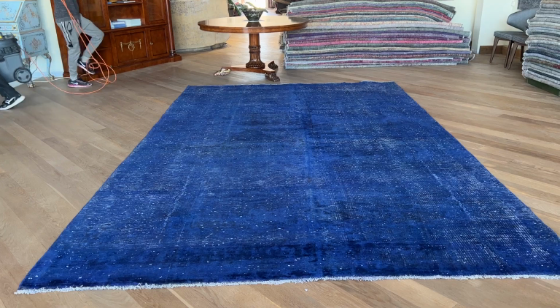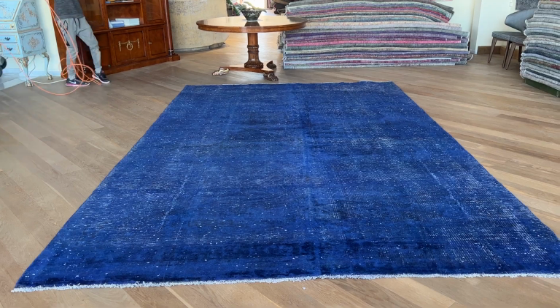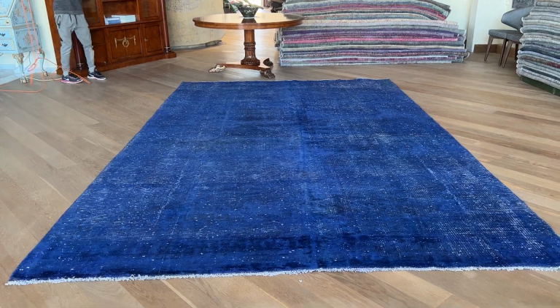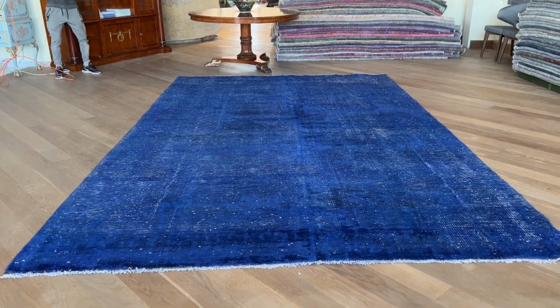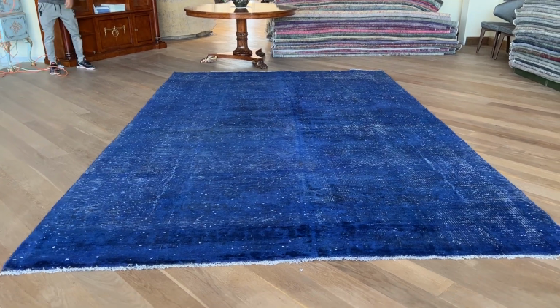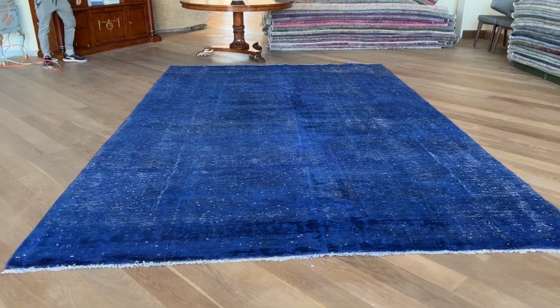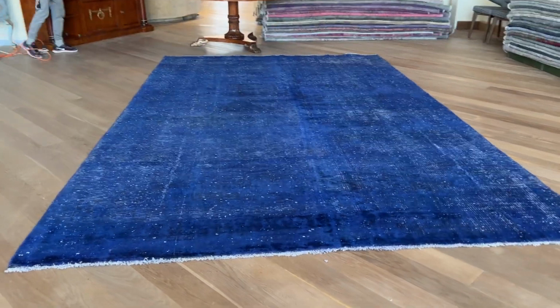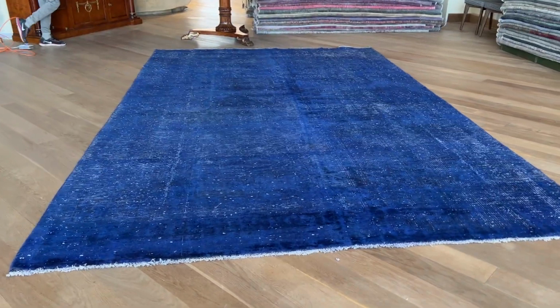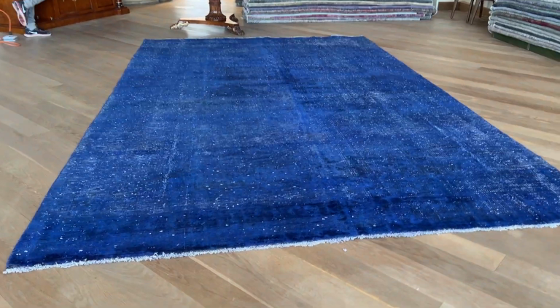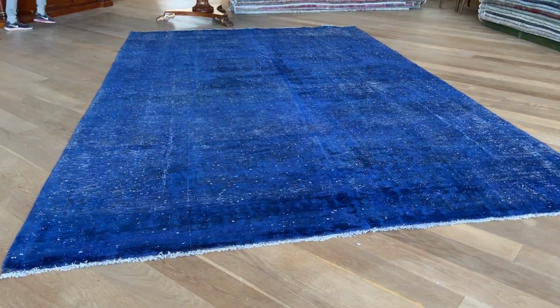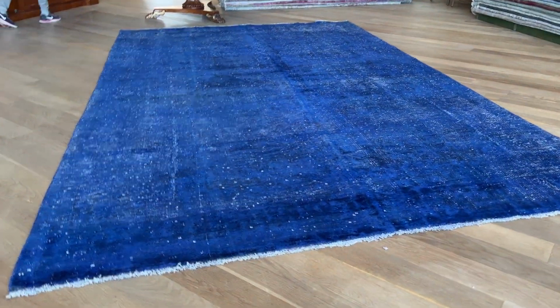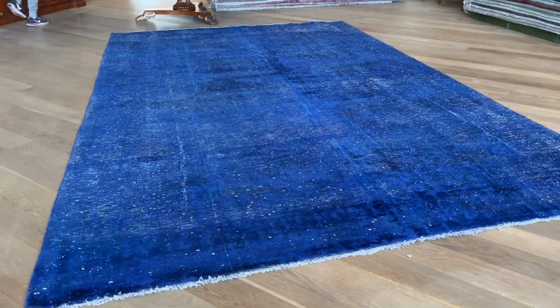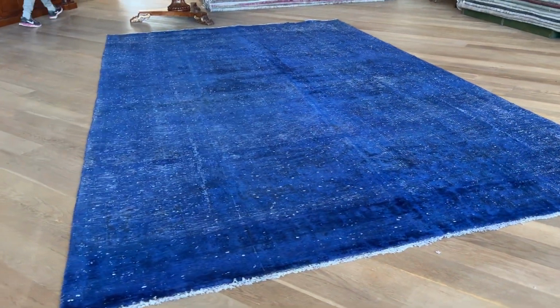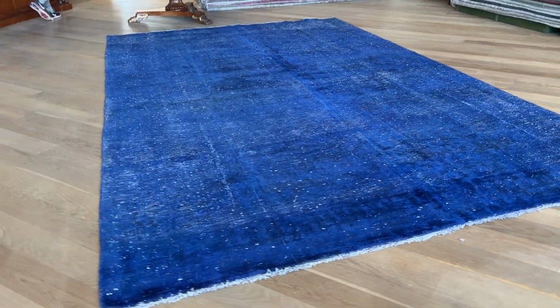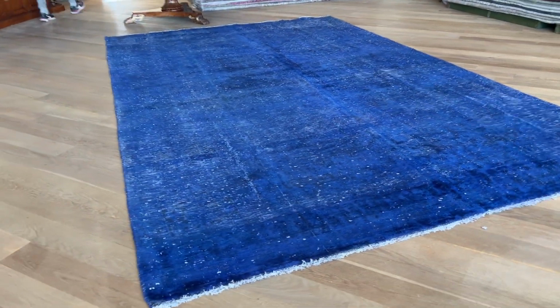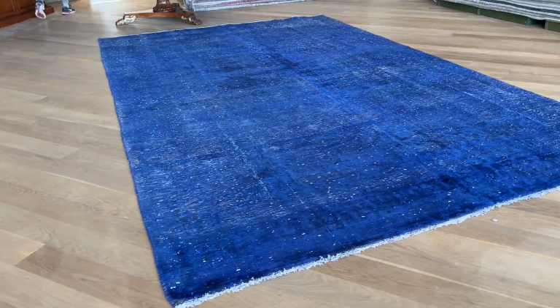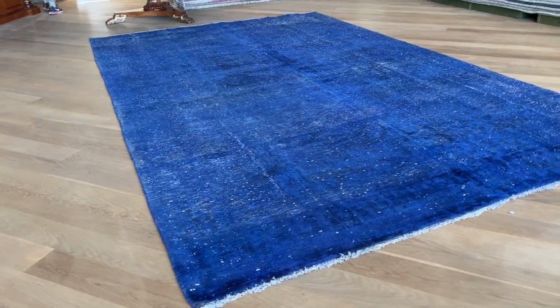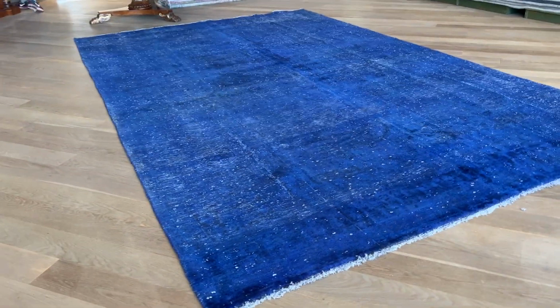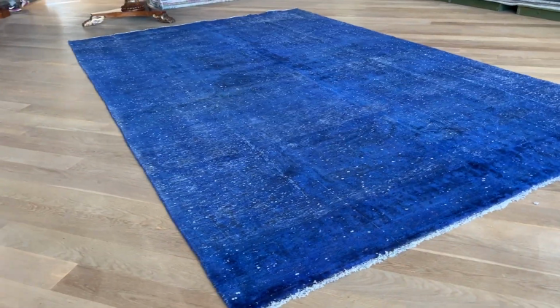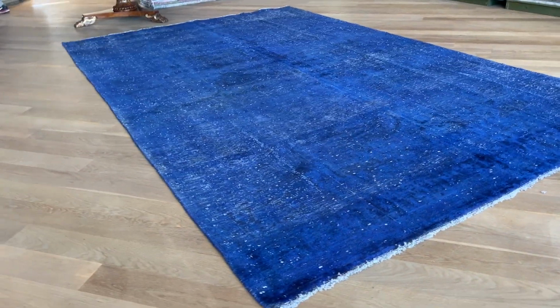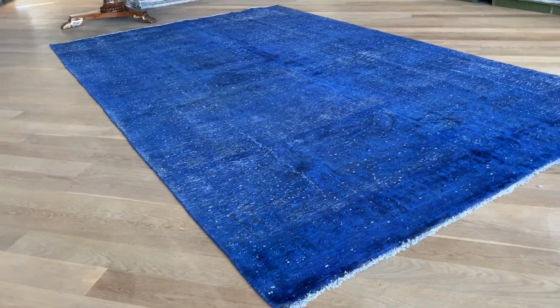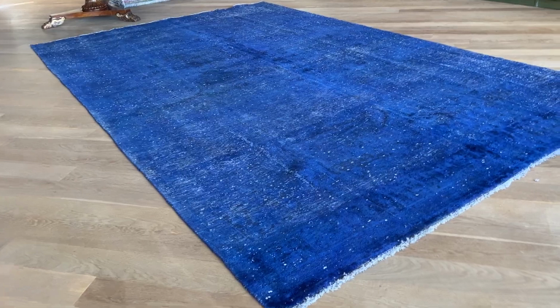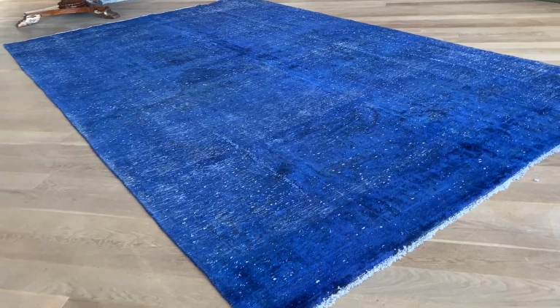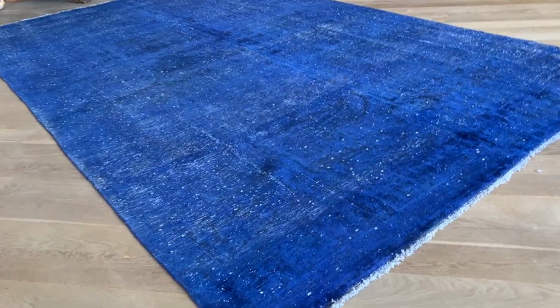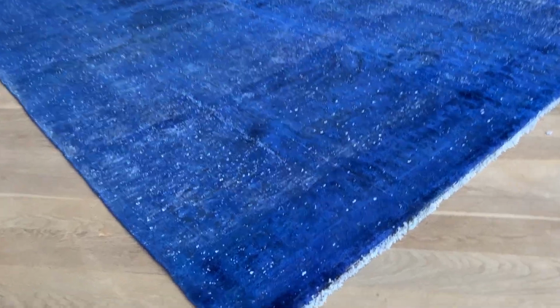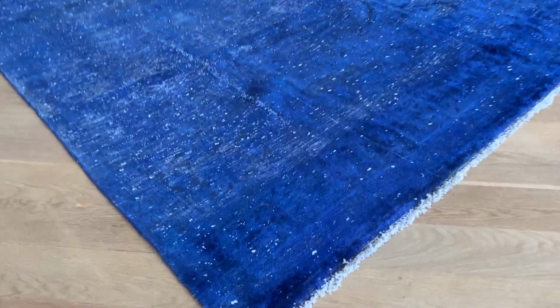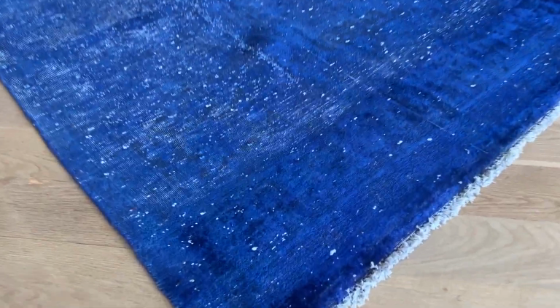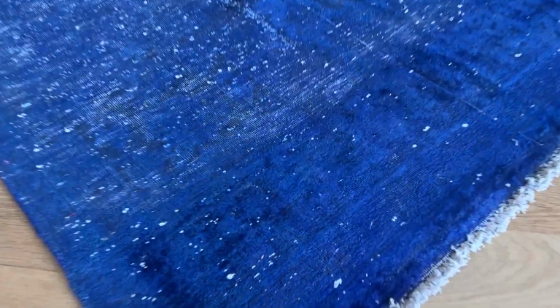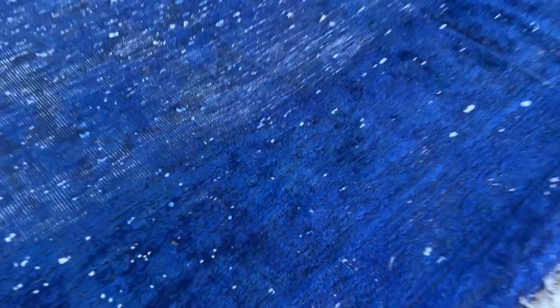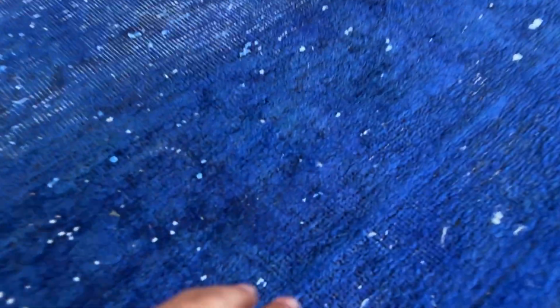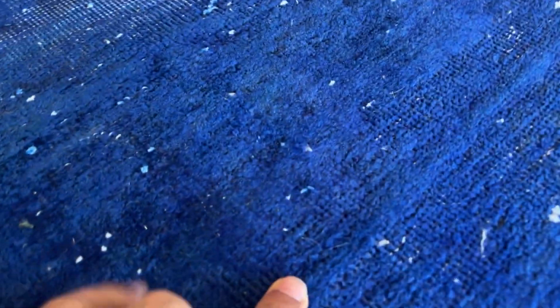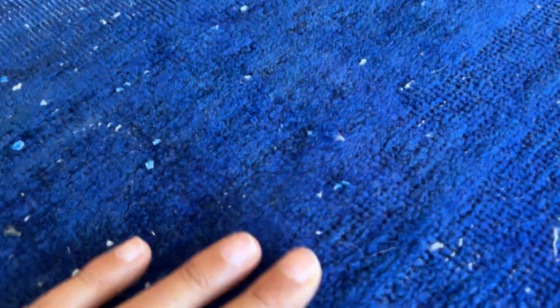This carpet is called 15220. It's a Persian handmade carpet in a very exciting blue color tone — almost like cobalt blue.